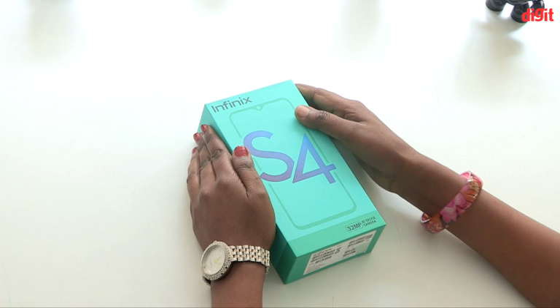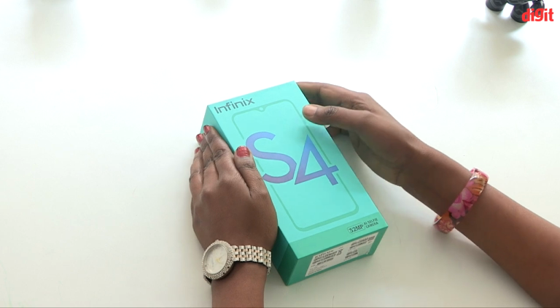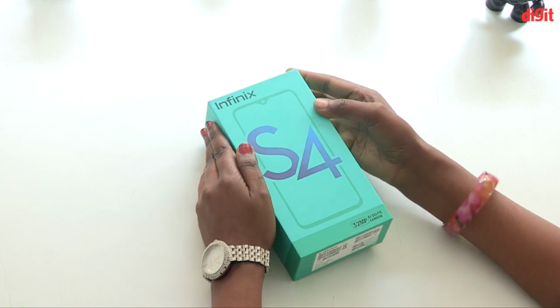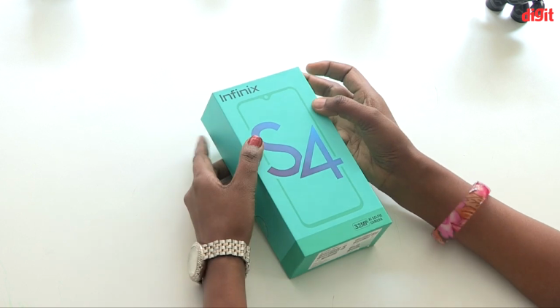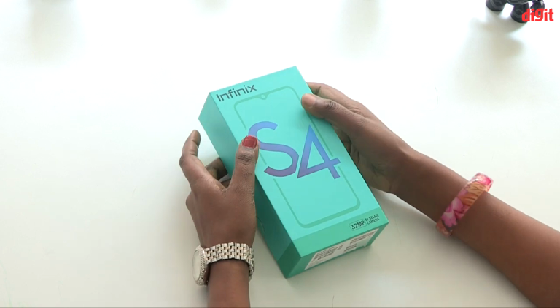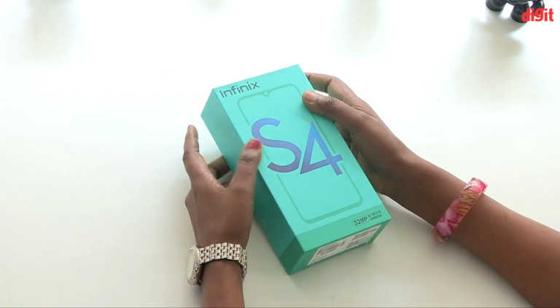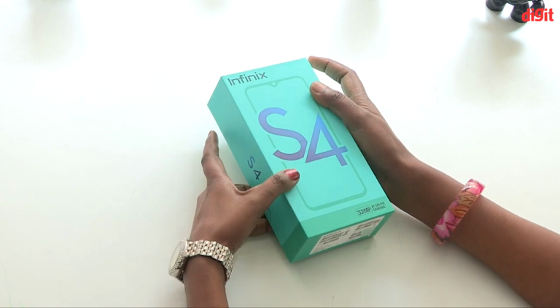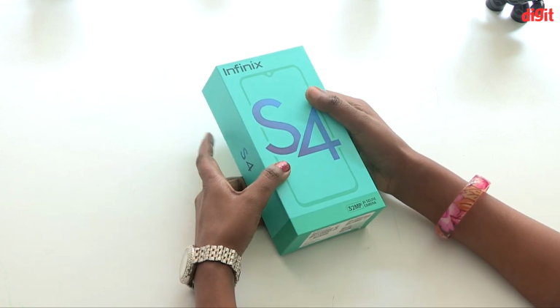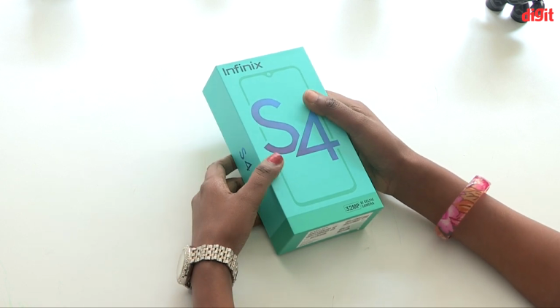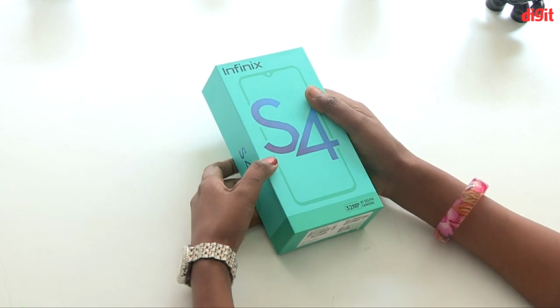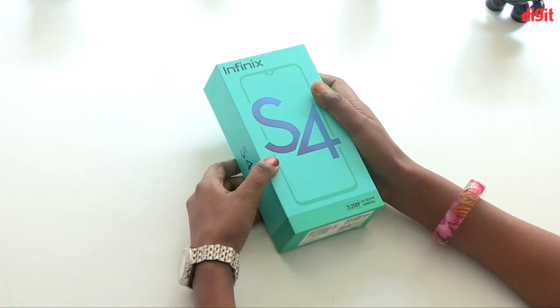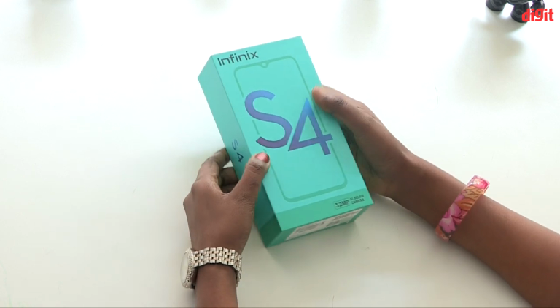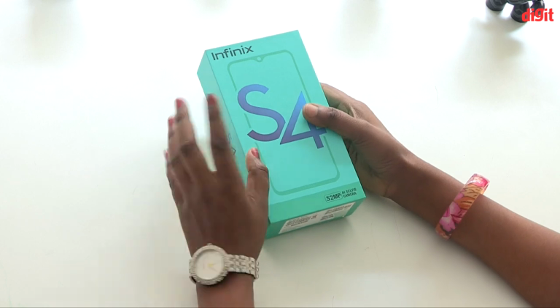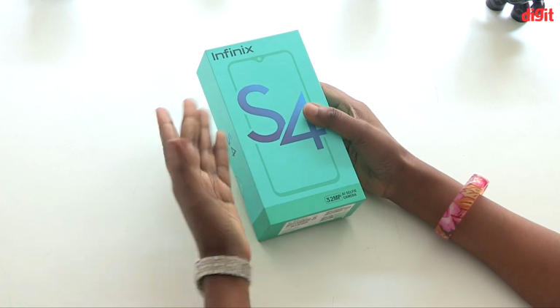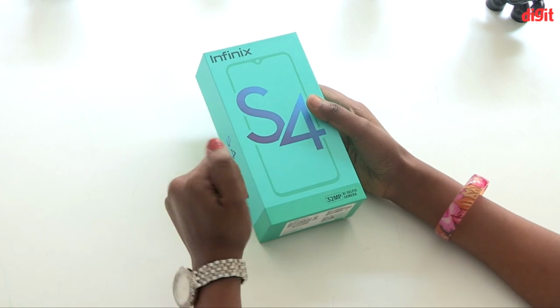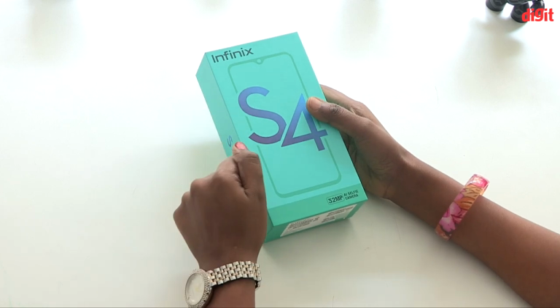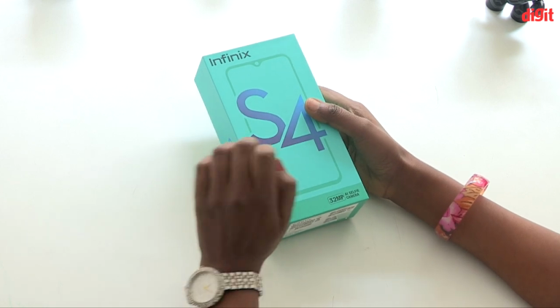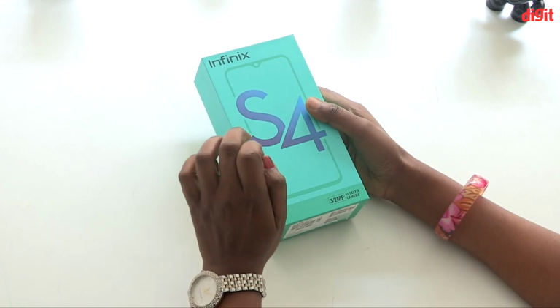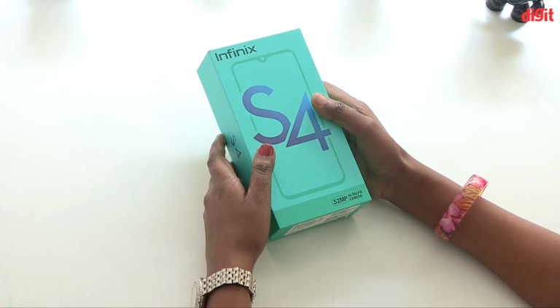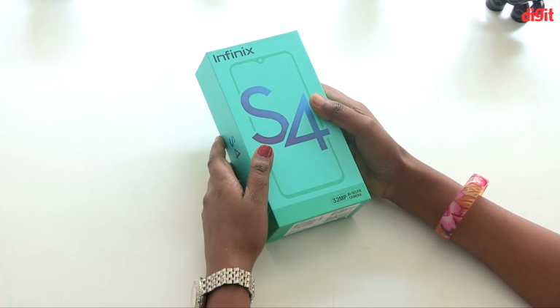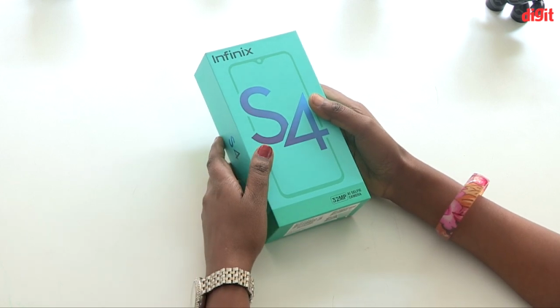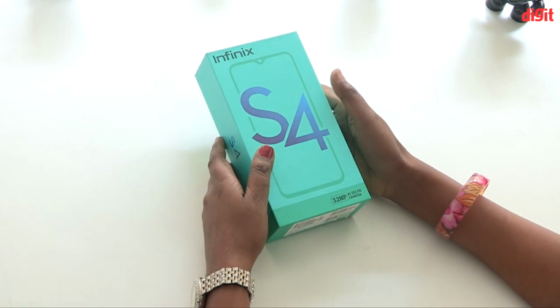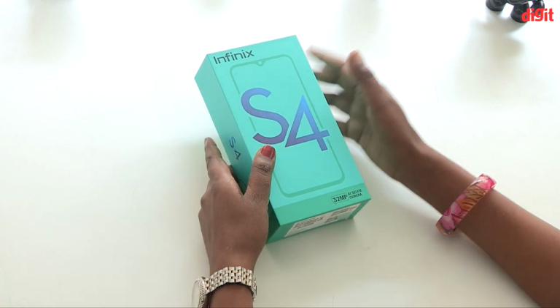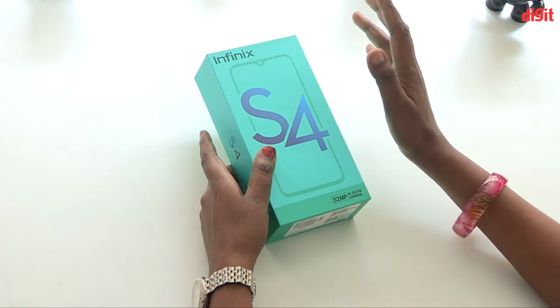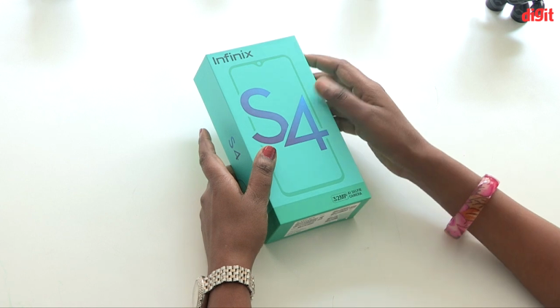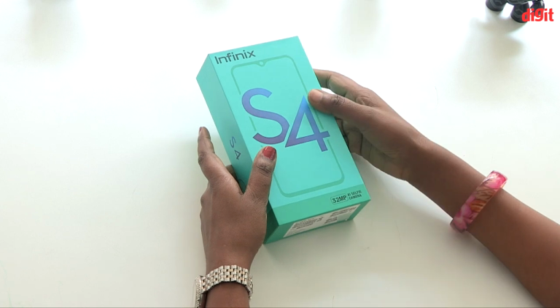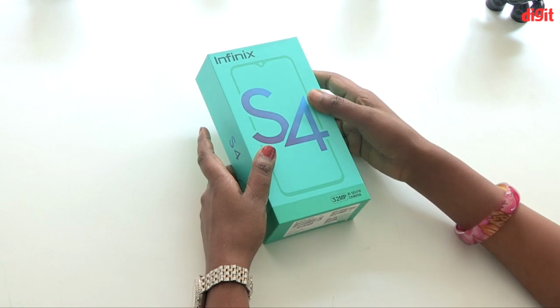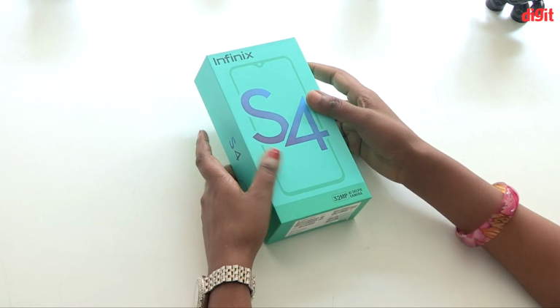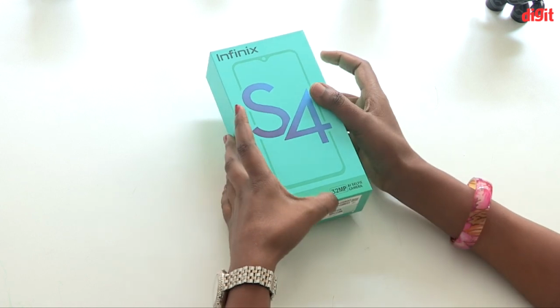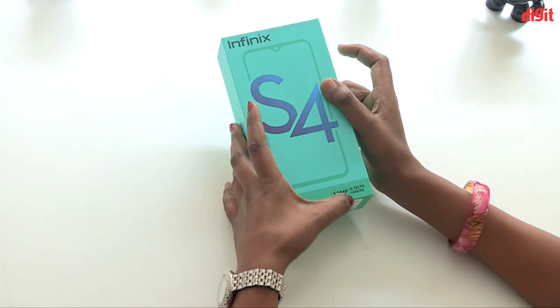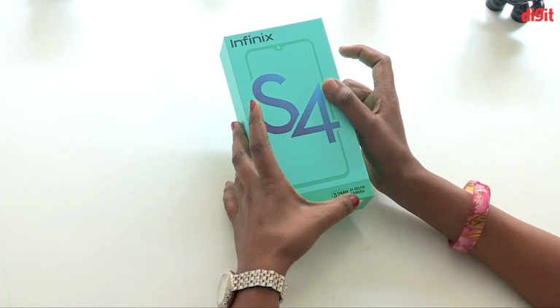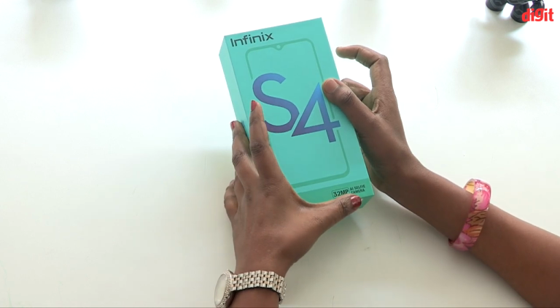Welcome to the first episode of DigiTamil. This is the Infinix S4, and this phone has a 32MP AI Selfie Camera.